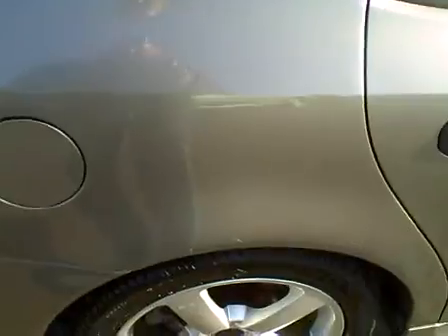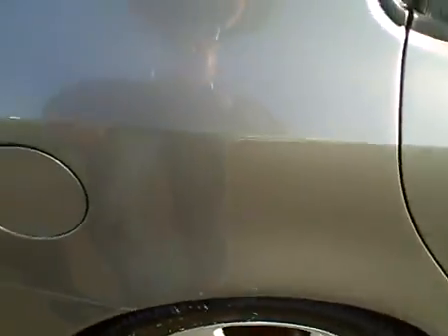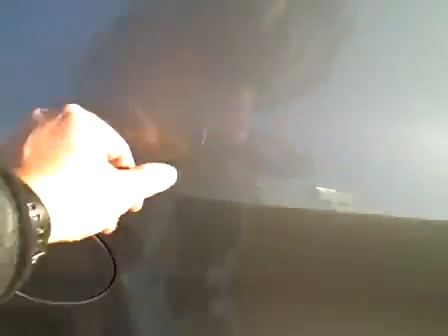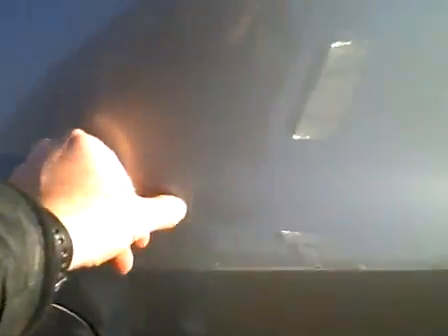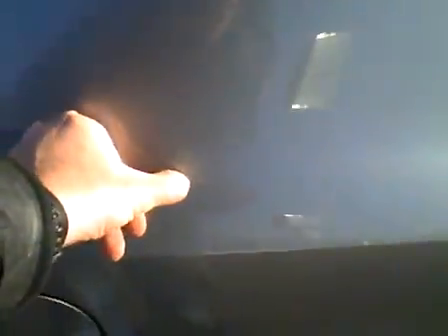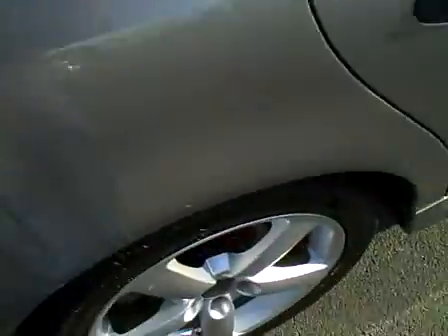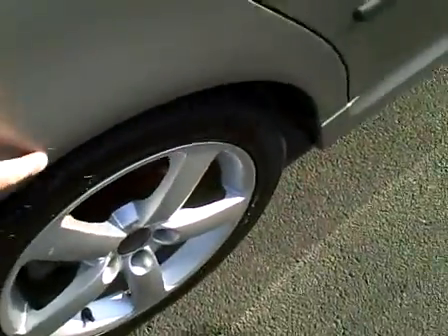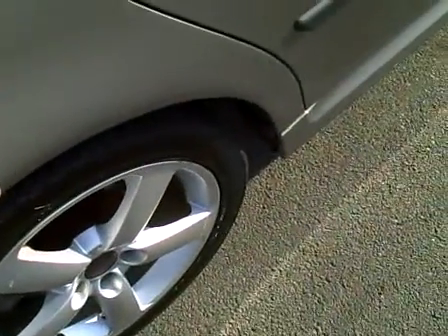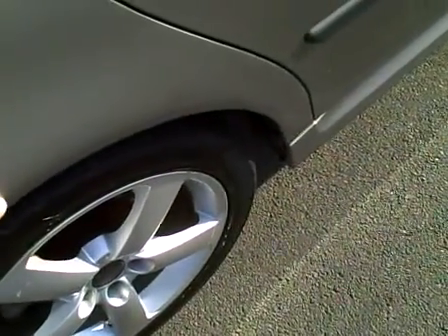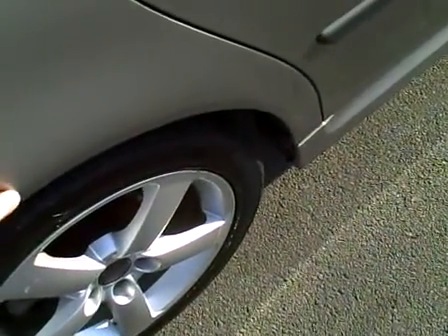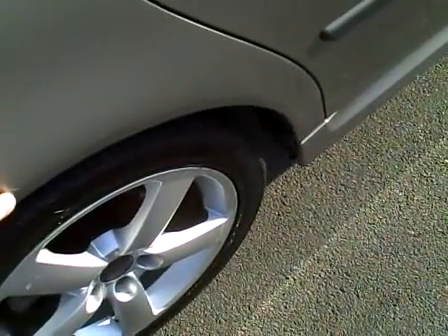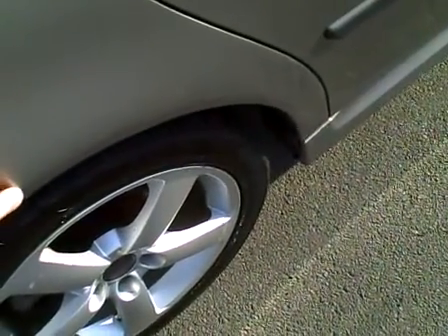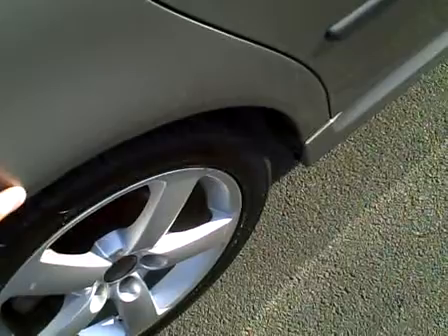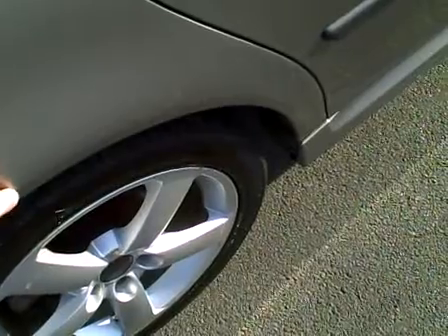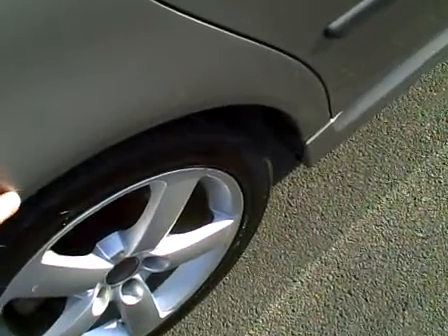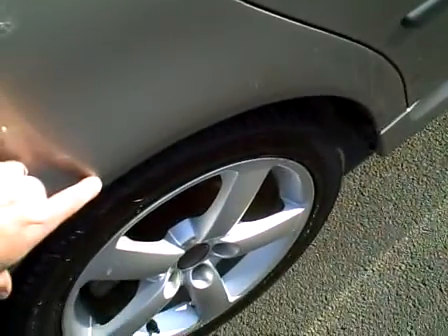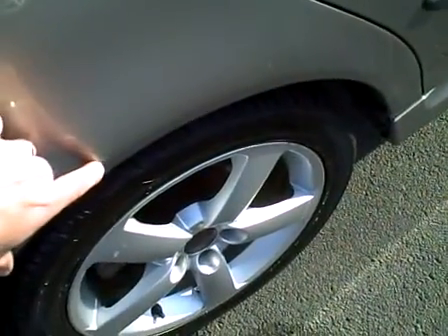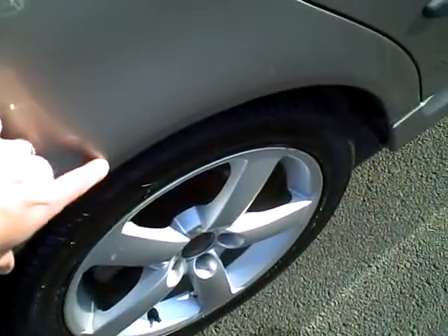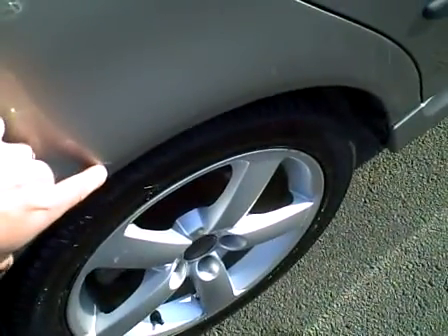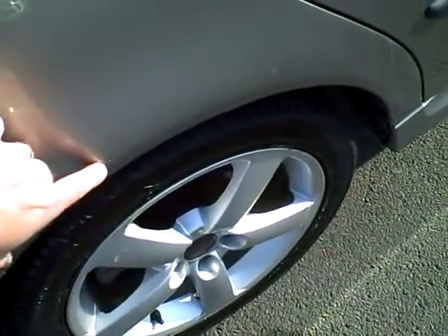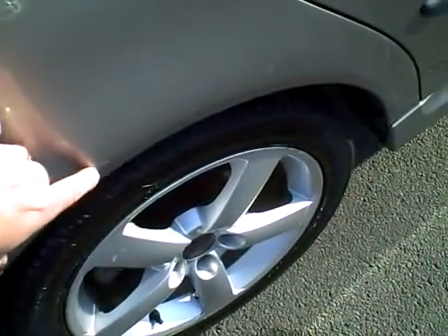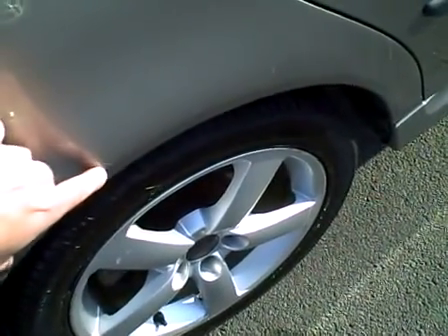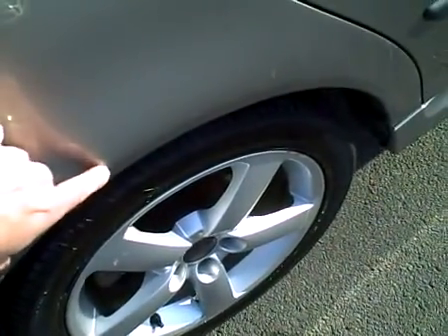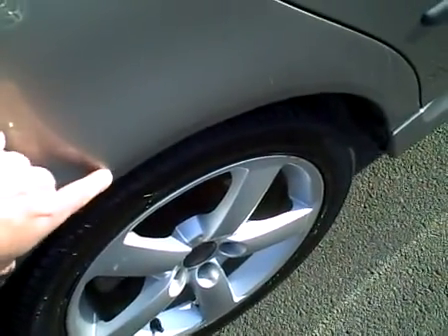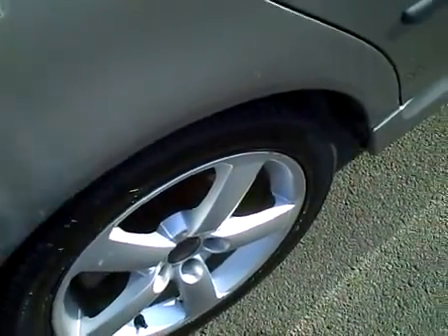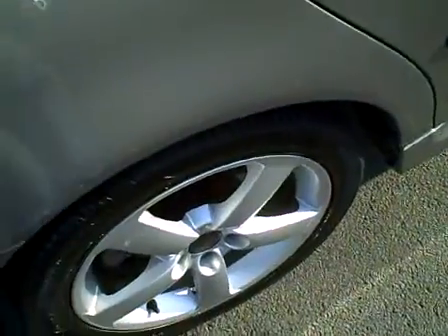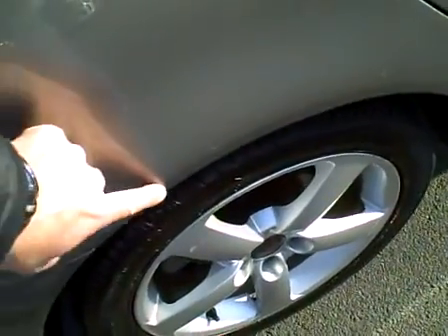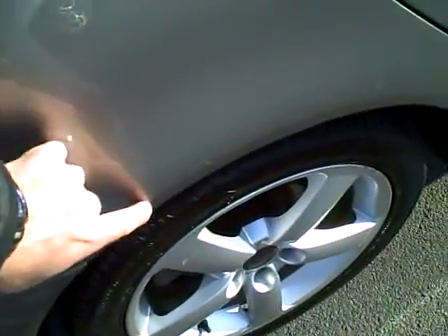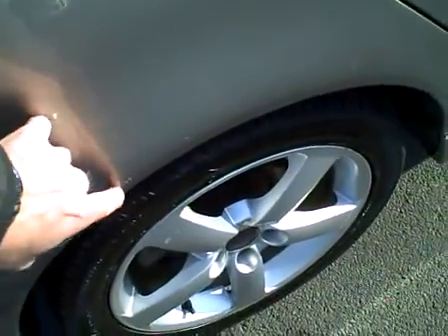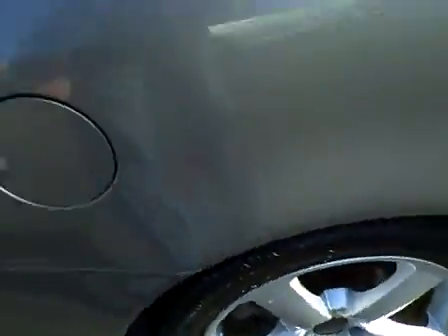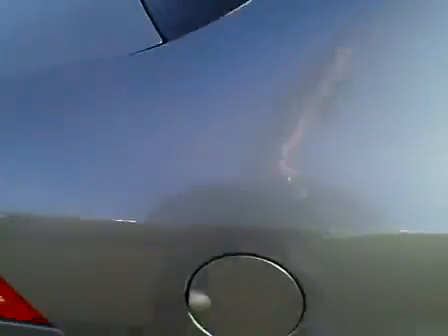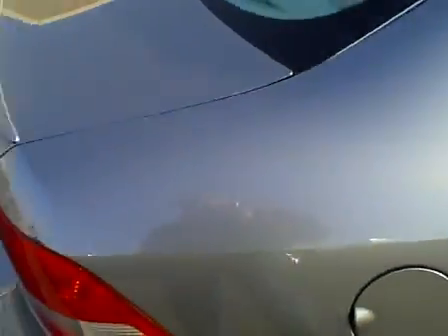The rear right quarter panel has a very light clear coat scratch here and a couple little light scuffs over the wheel. That's actually almost just coming off with my fingernail — in fact it did come off. So nothing there, looks pretty good.